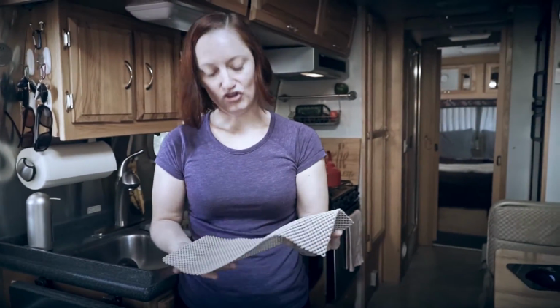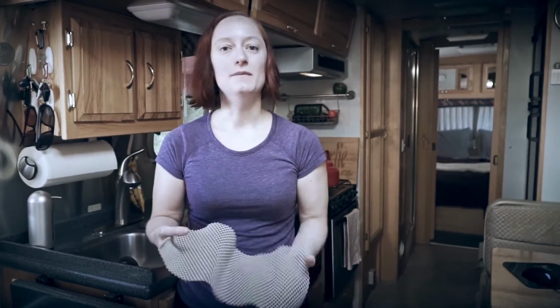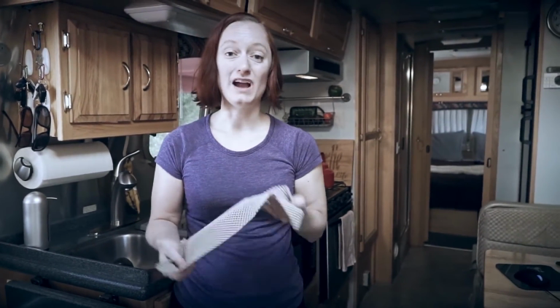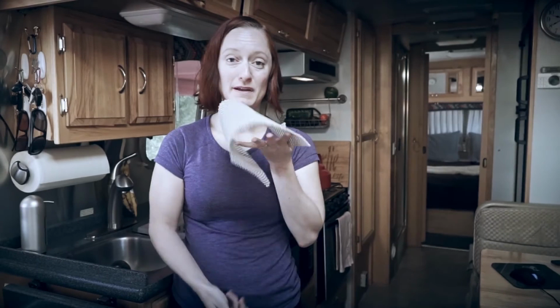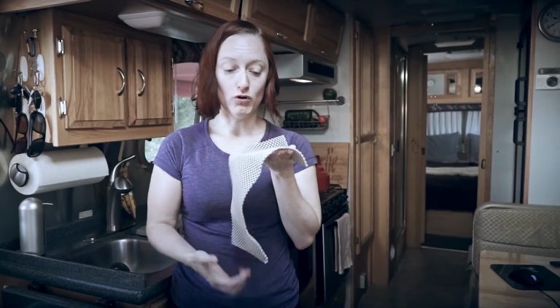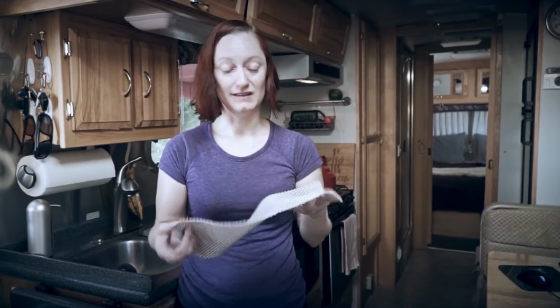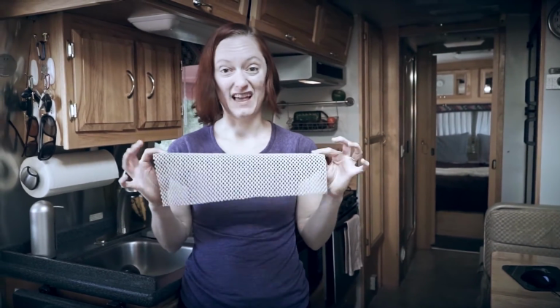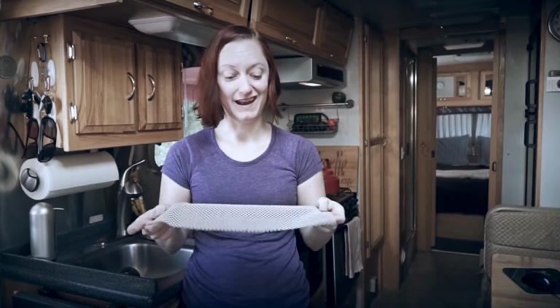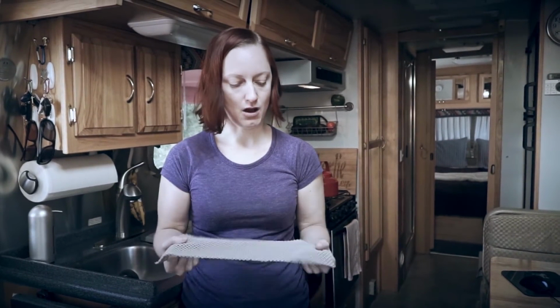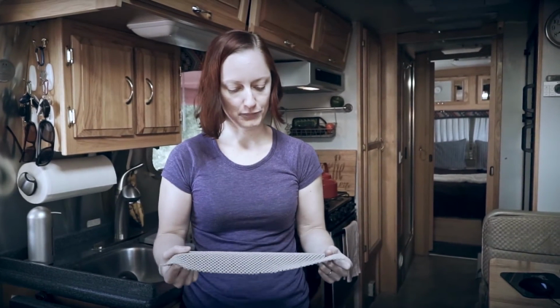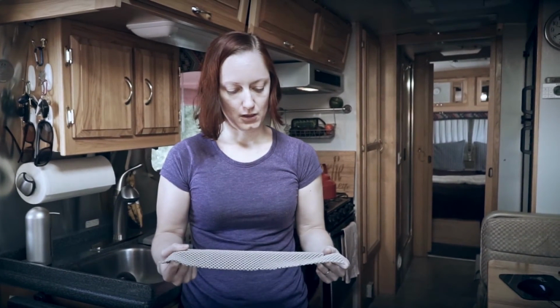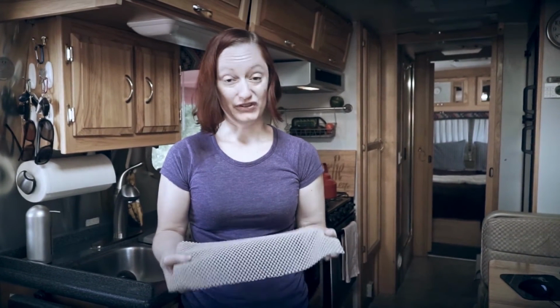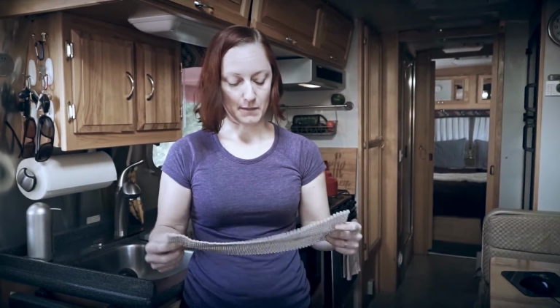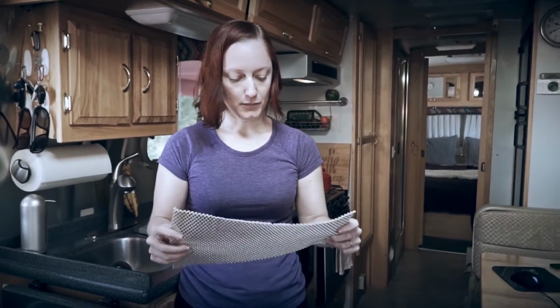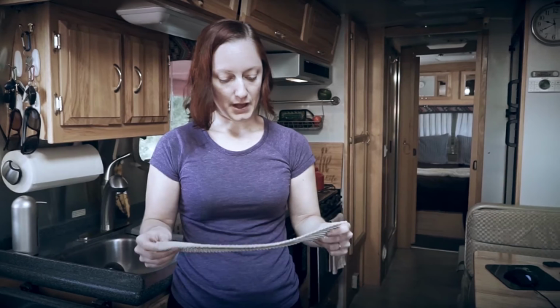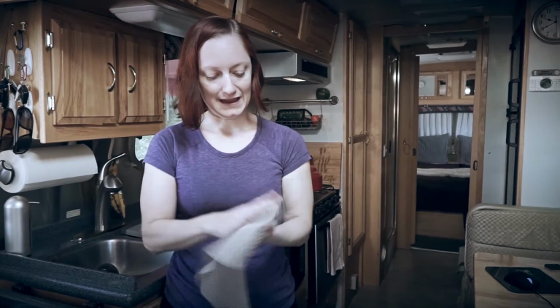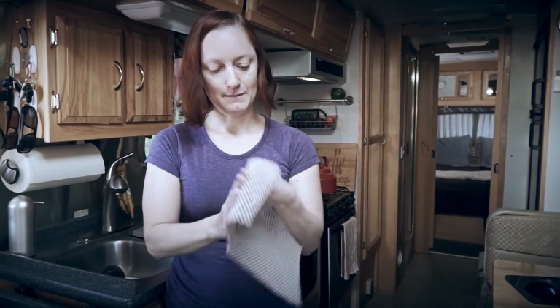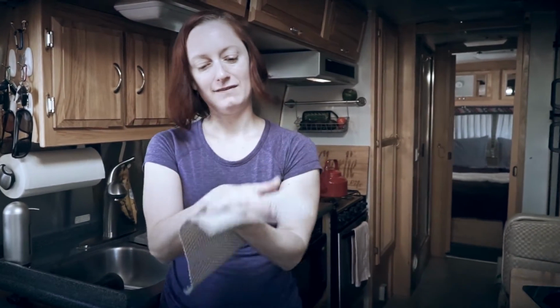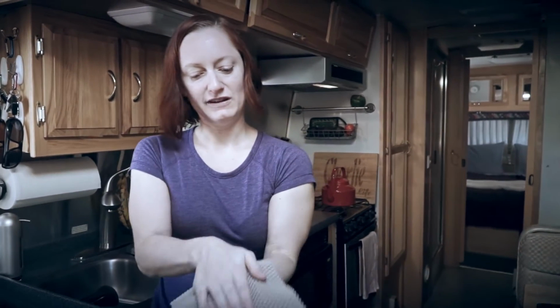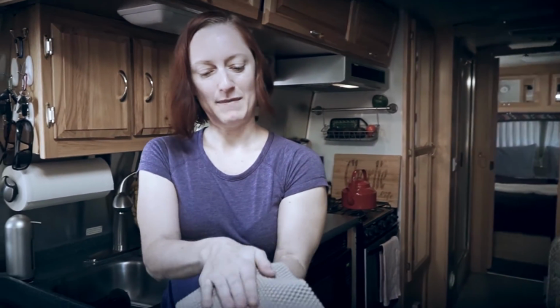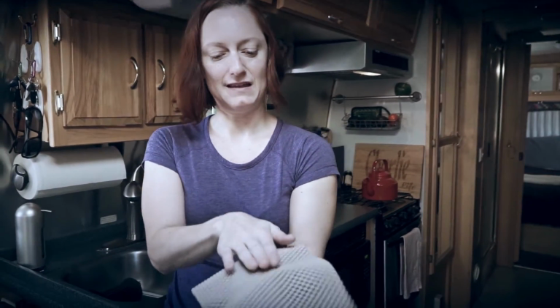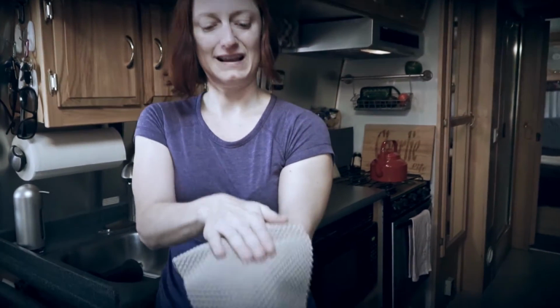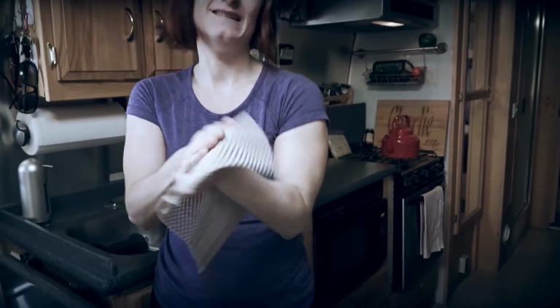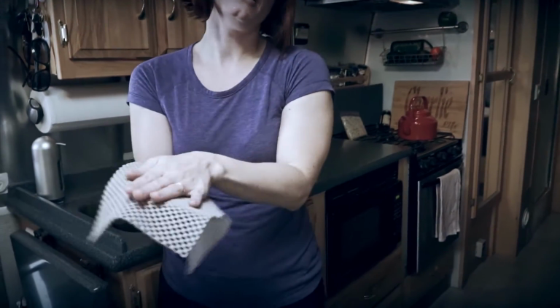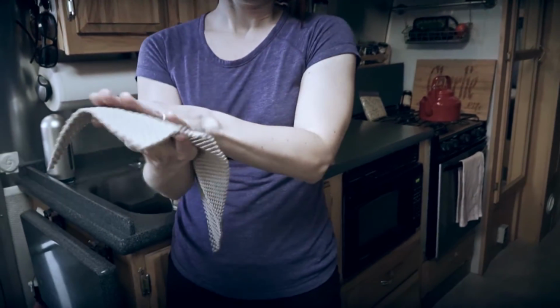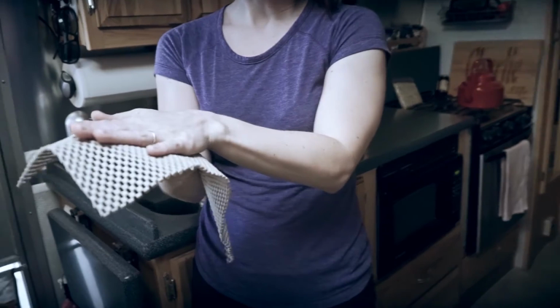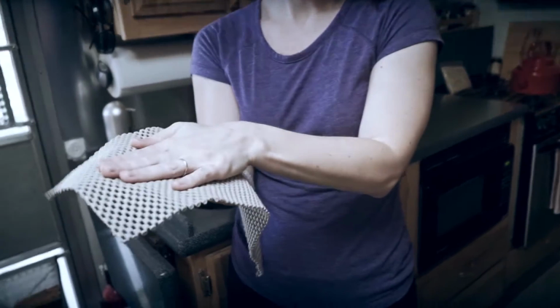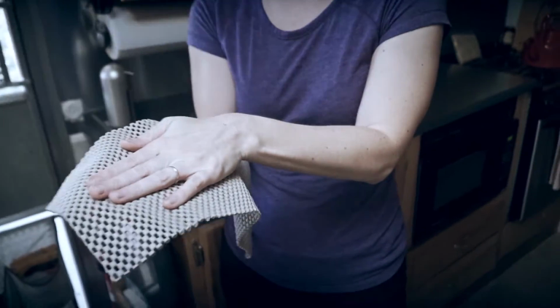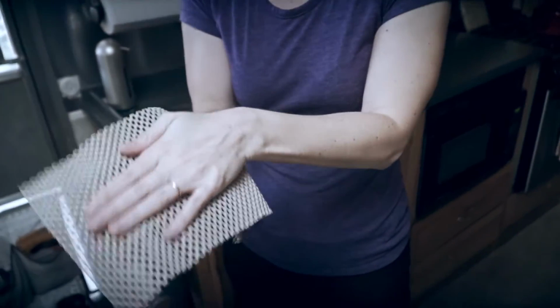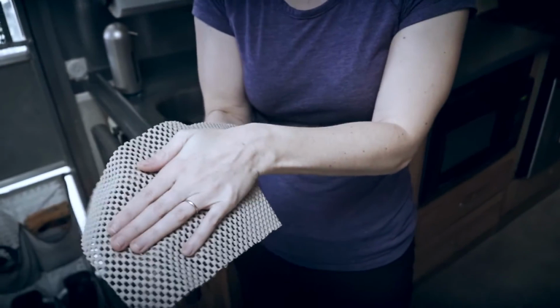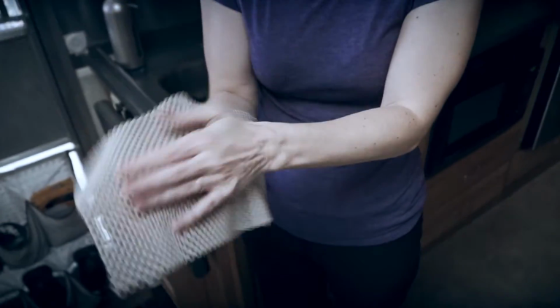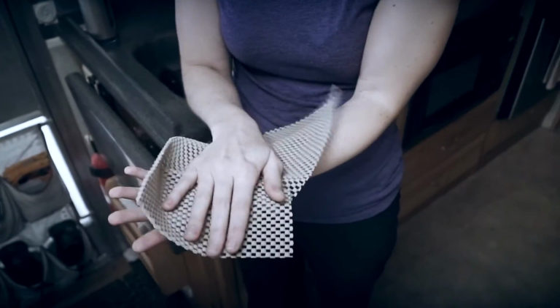It usually comes in a big roll — this is all we have left right now, and we'll see if we have to buy more. It's made of a material that makes it kind of sticky, and the purpose of it is to prevent stuff from moving around.